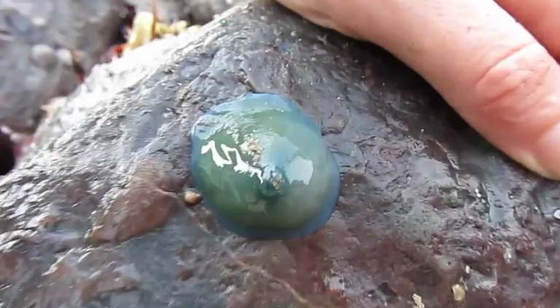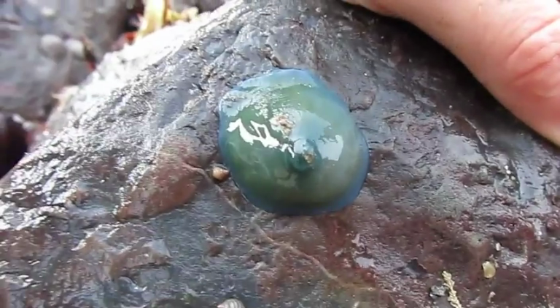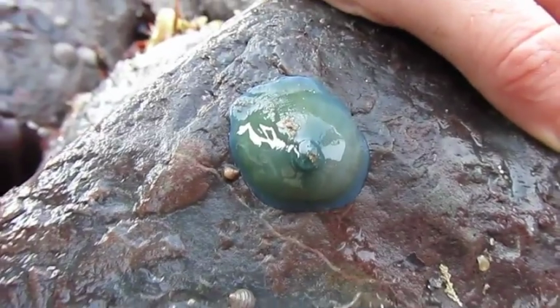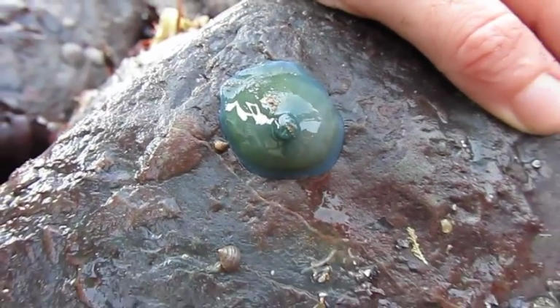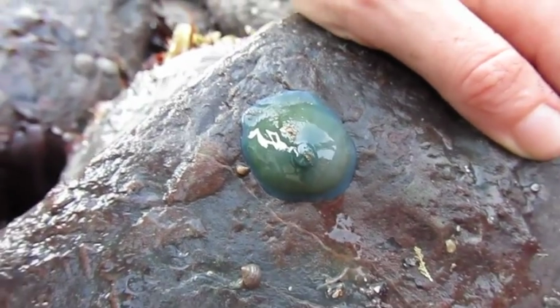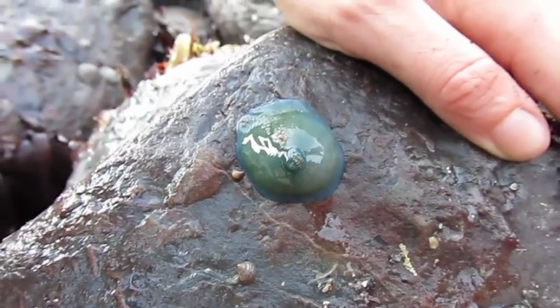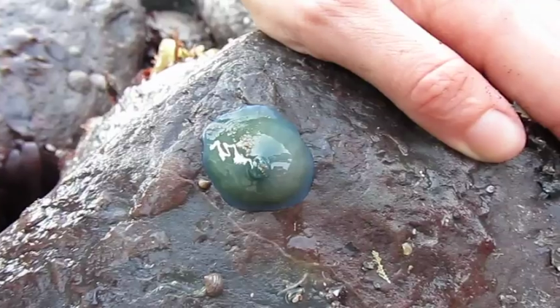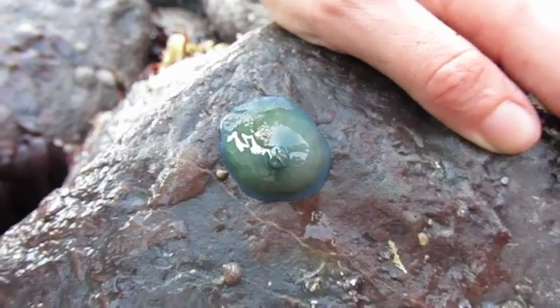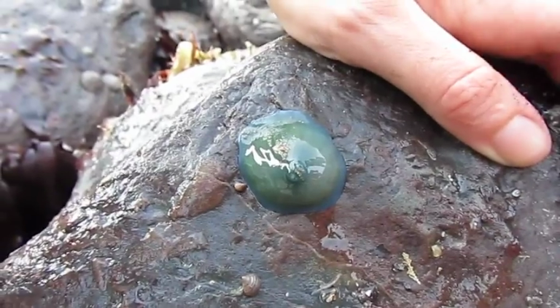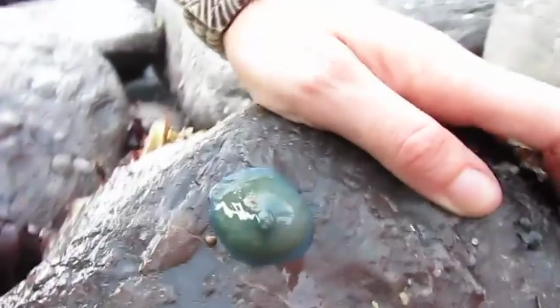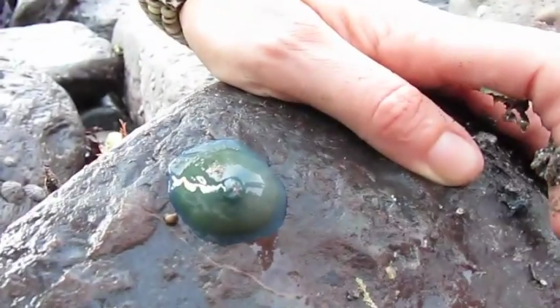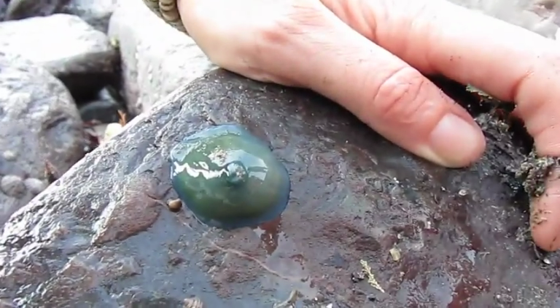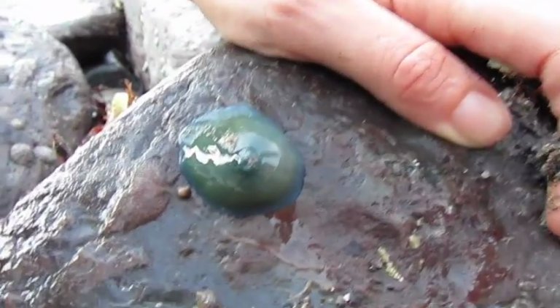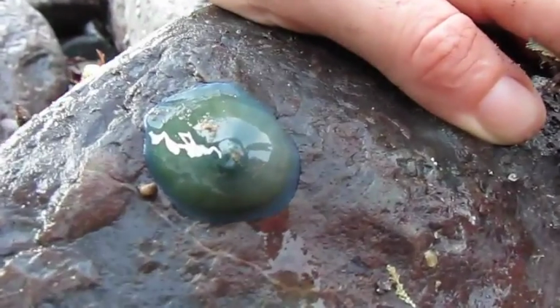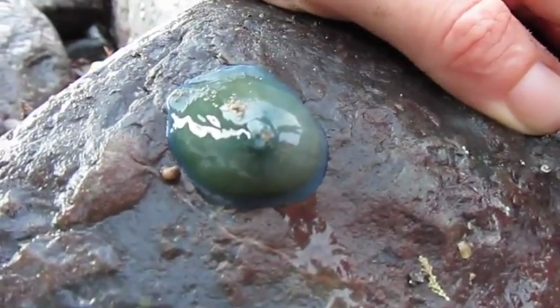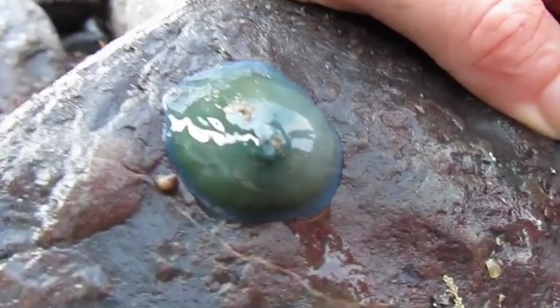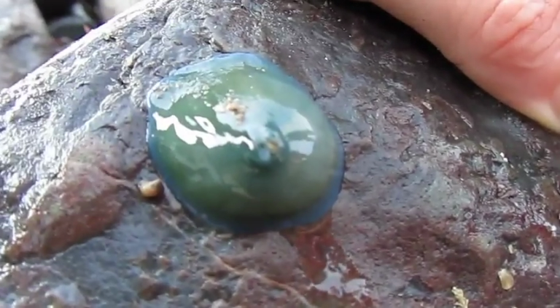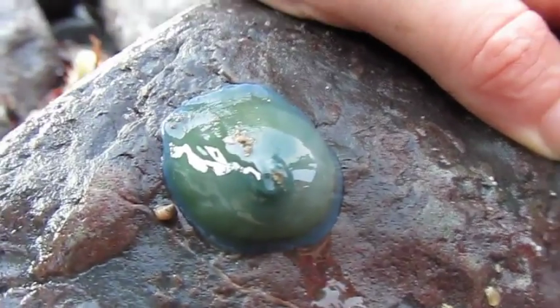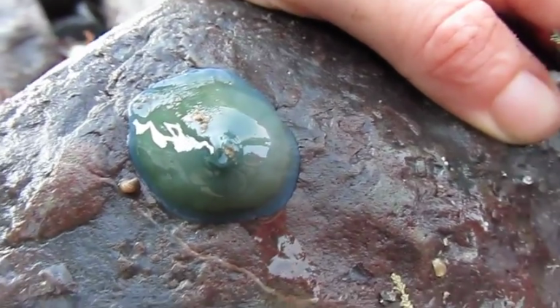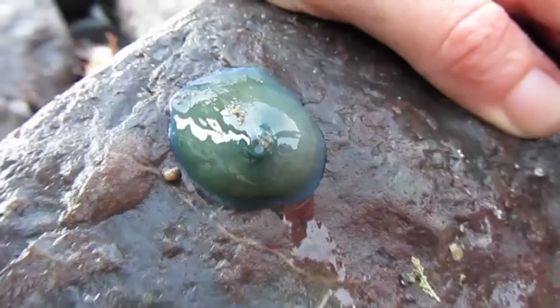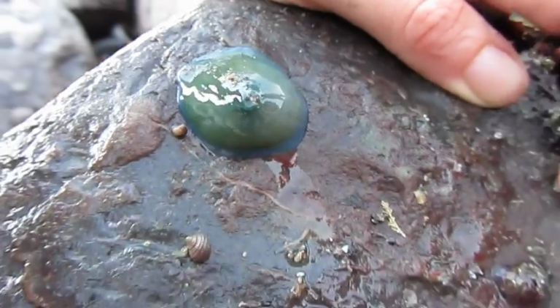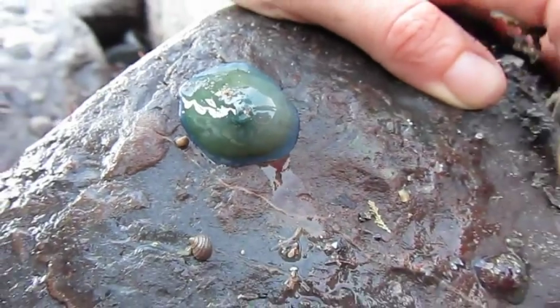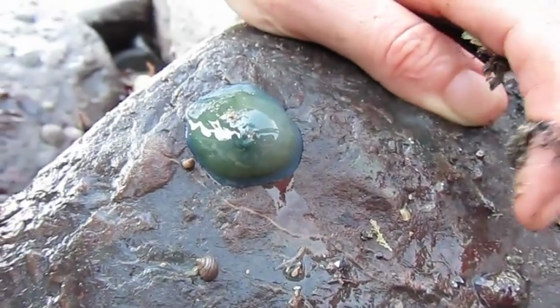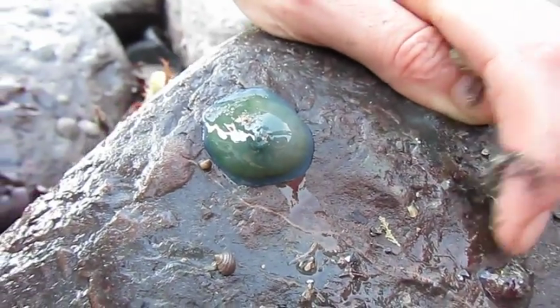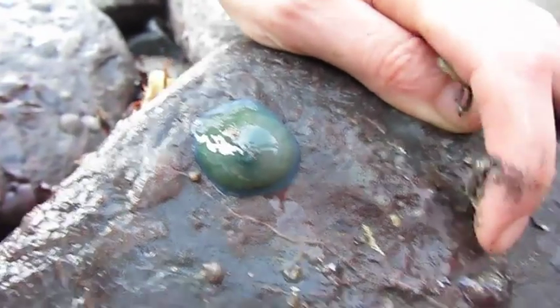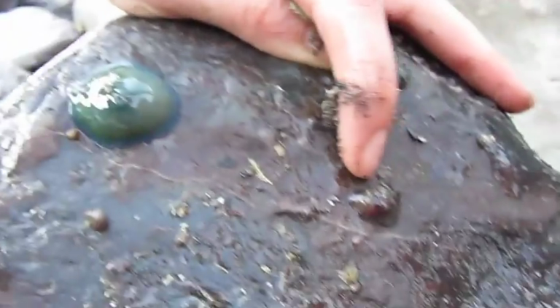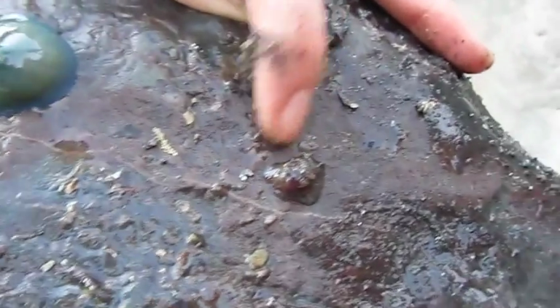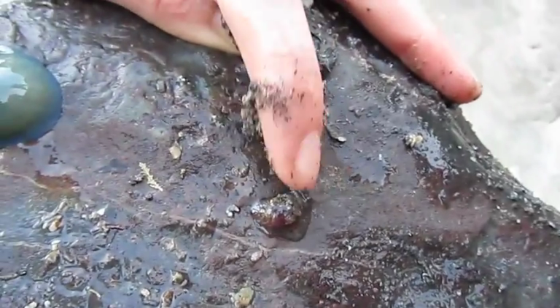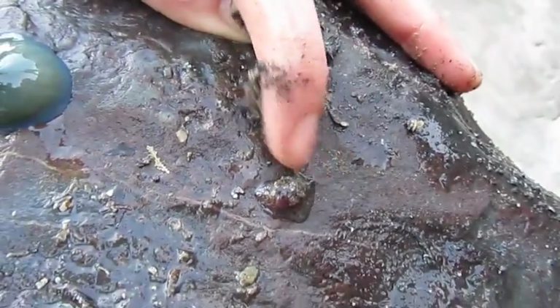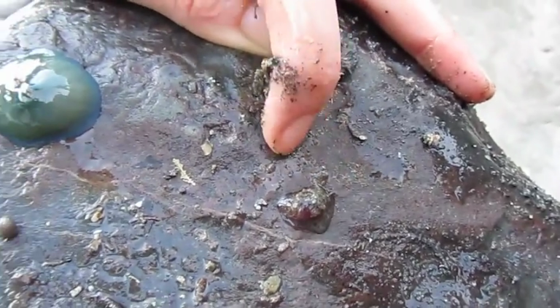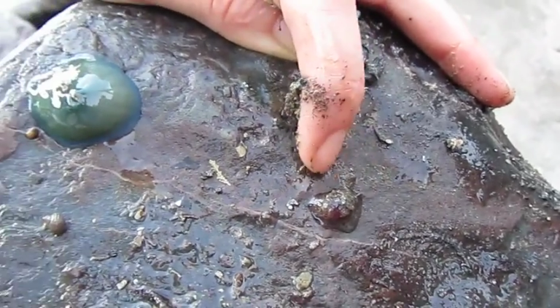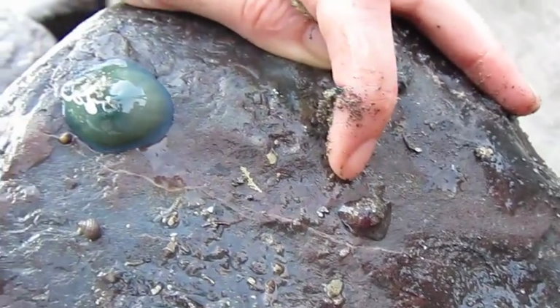I thought anemones were sort of spiky. They've got tentacles that come out again when they're underwater. So he's pulled all his tentacles in to keep himself moist when the tide's out. It's like a jelly. There's another one here that's covered in sand.